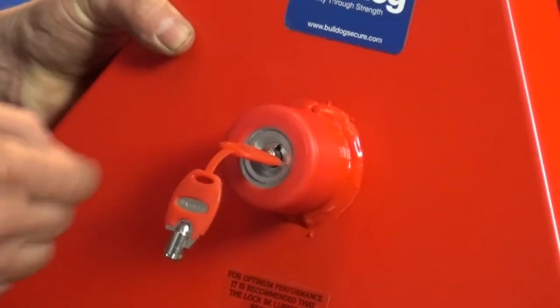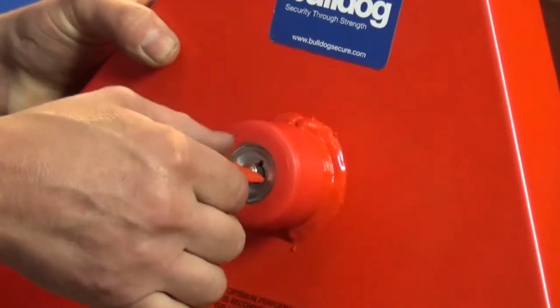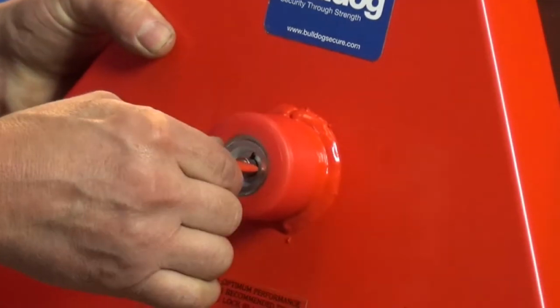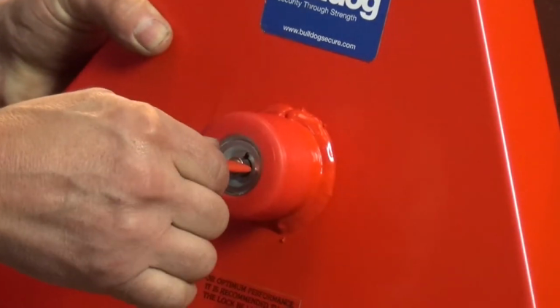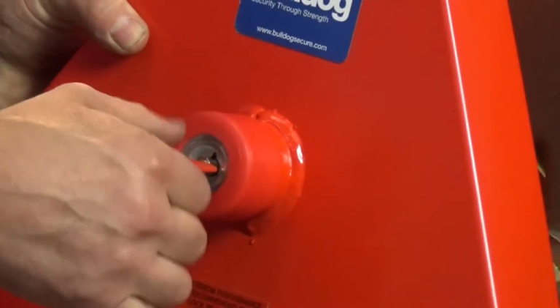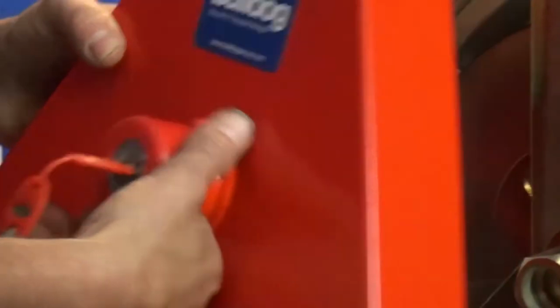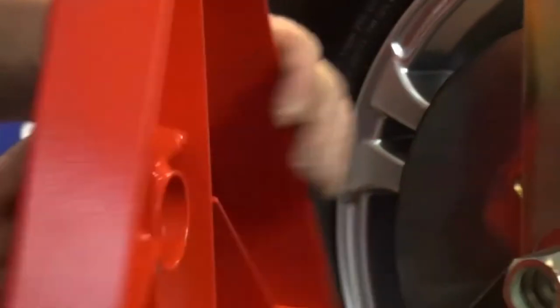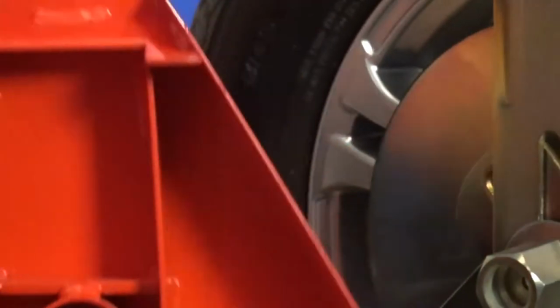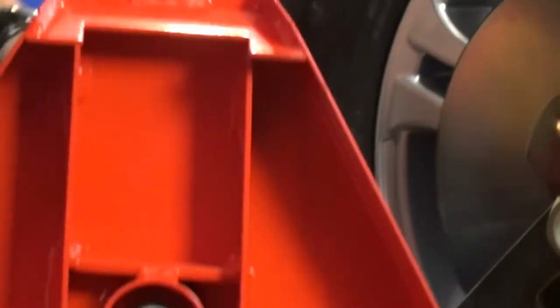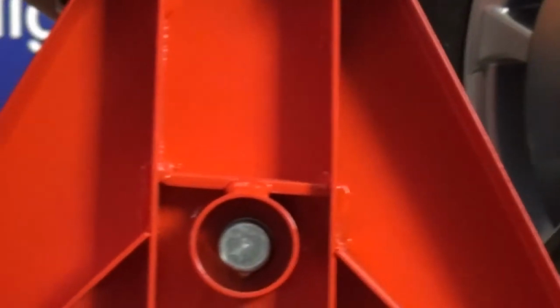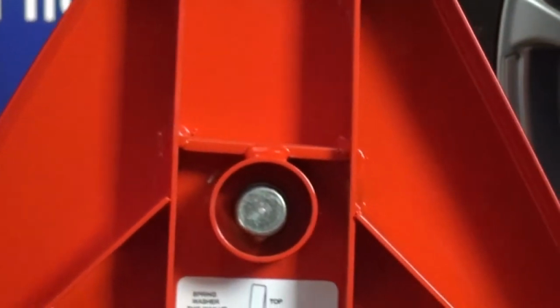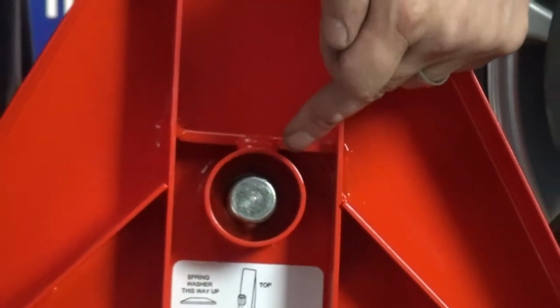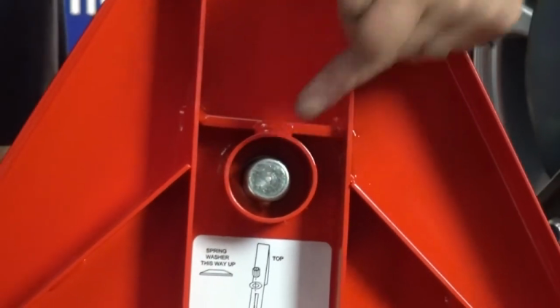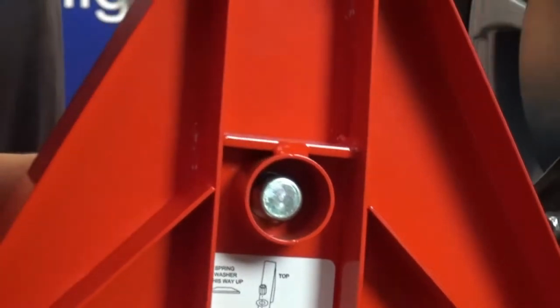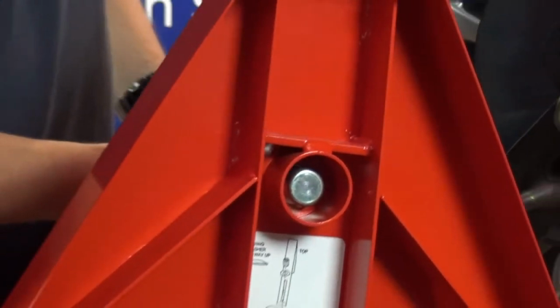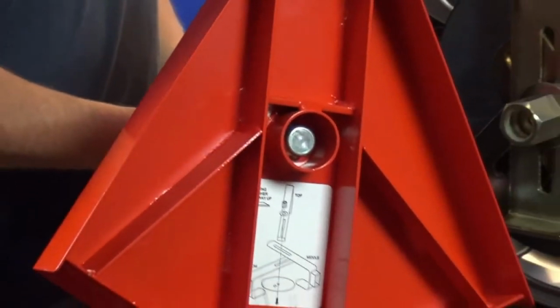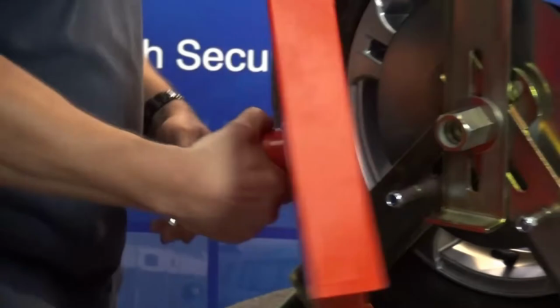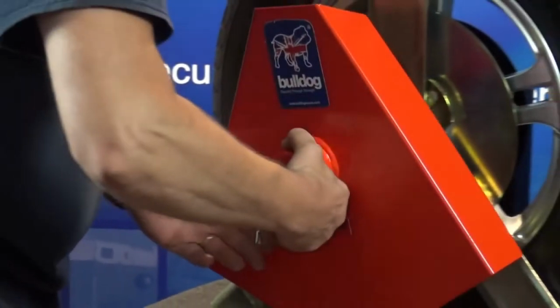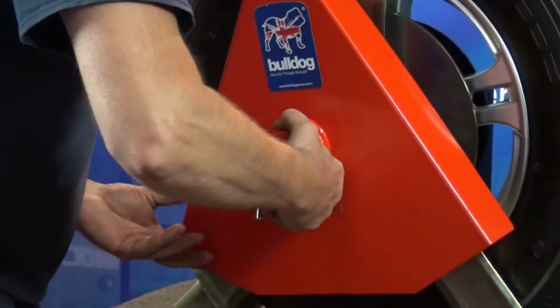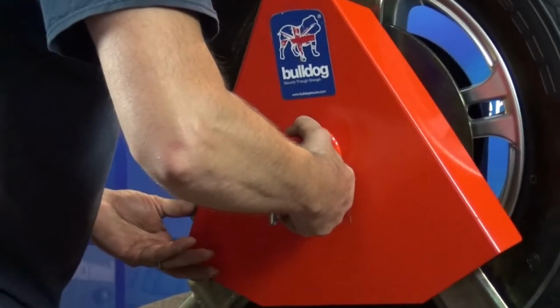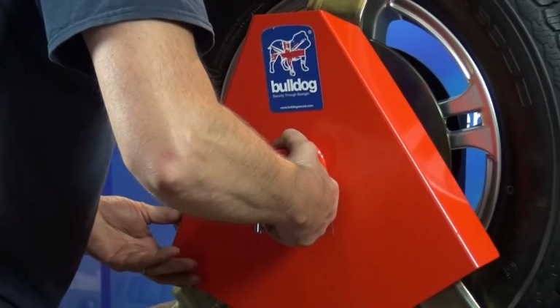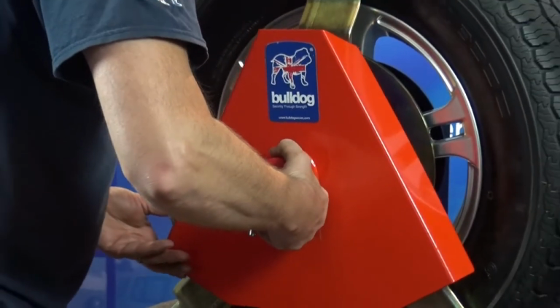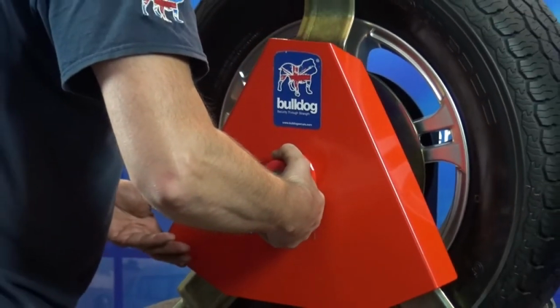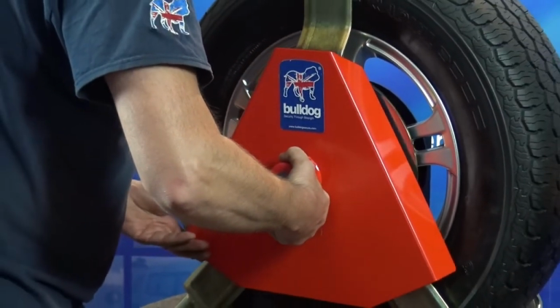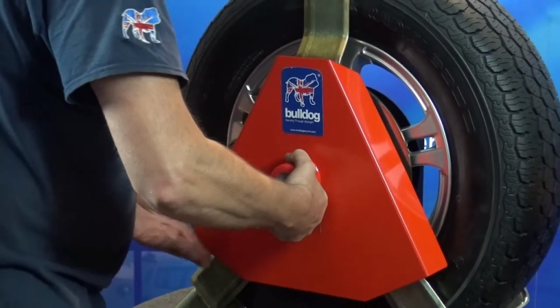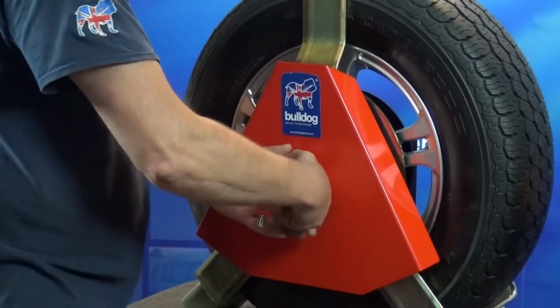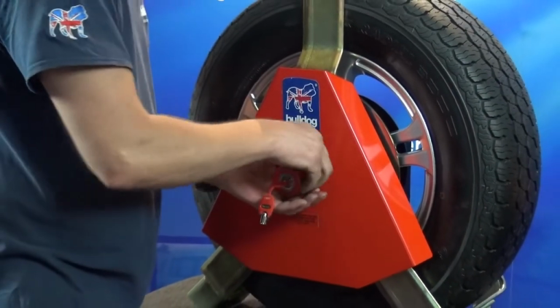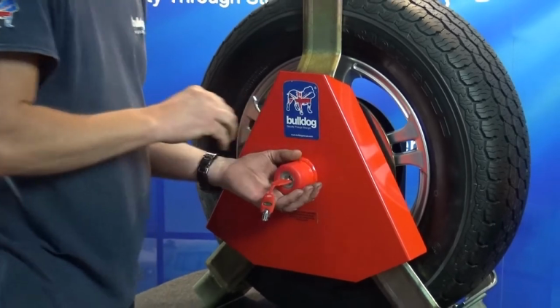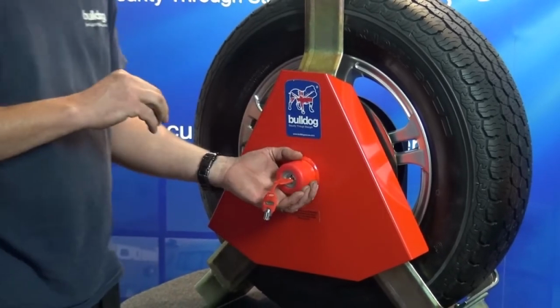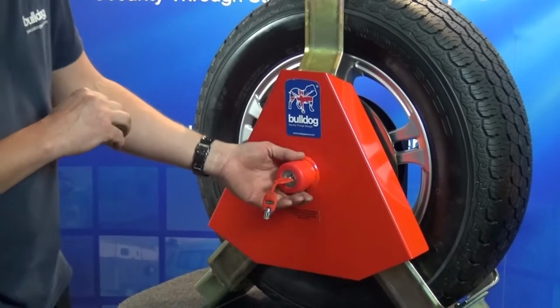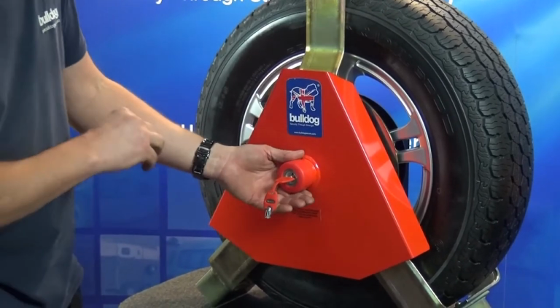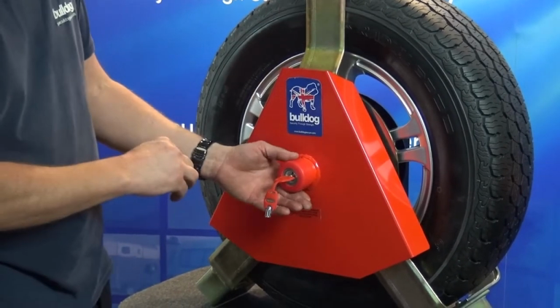Now locate the tube on the back of the red cover over the hollow nut and then turn the key a quarter of a turn clockwise to lock. Please note: to prevent the lock bolt from turning when the key is operated, press the thumb against the face of the red plastic cap.